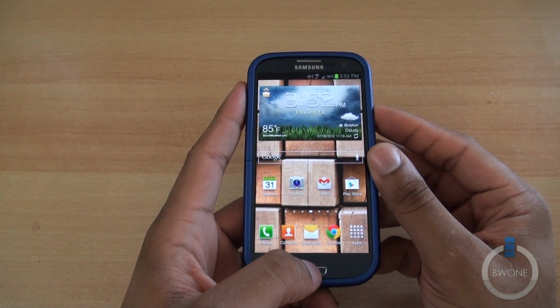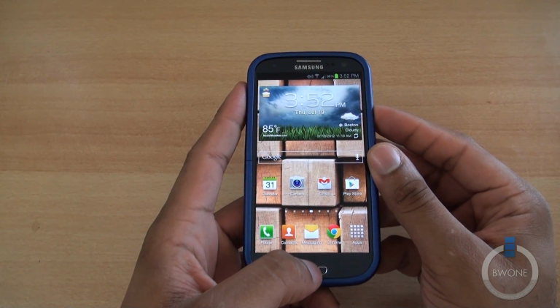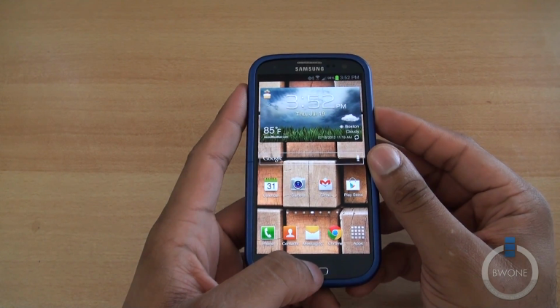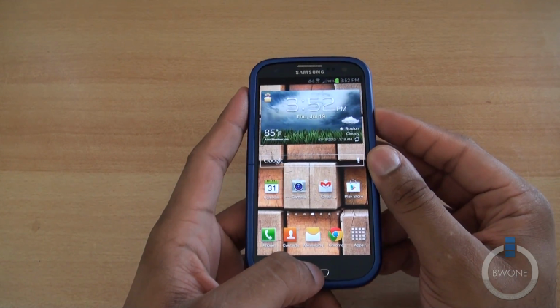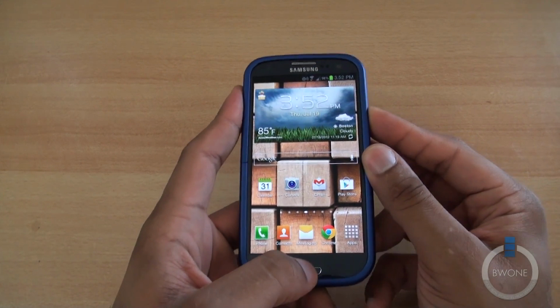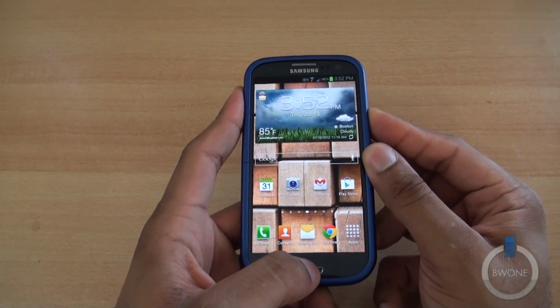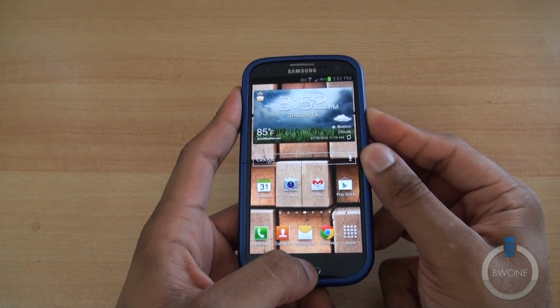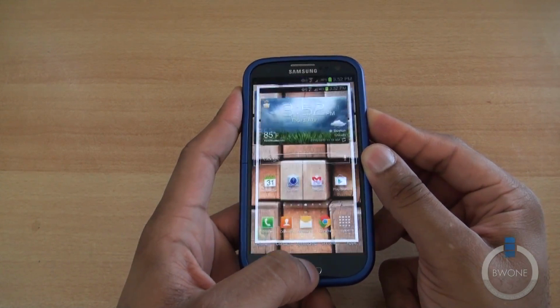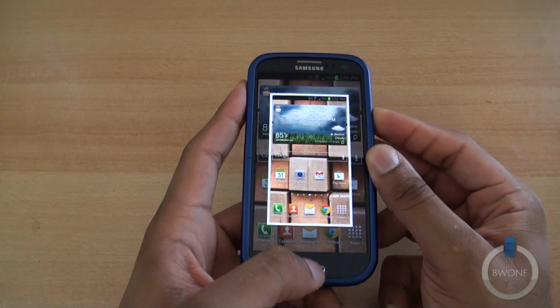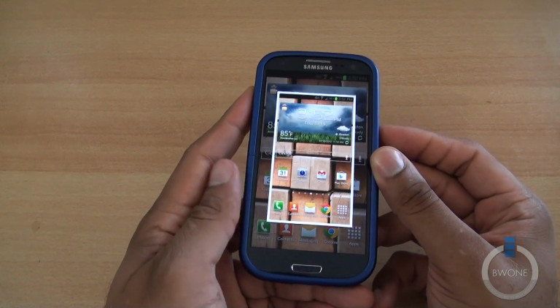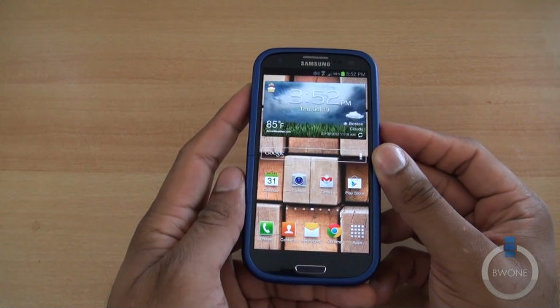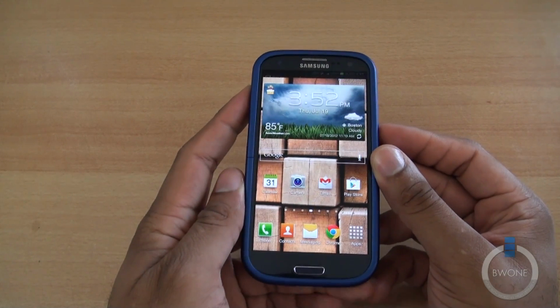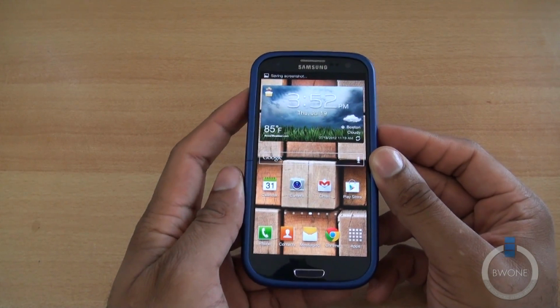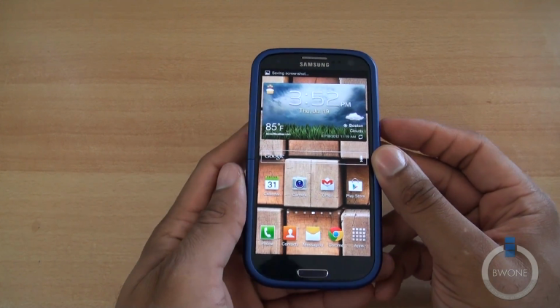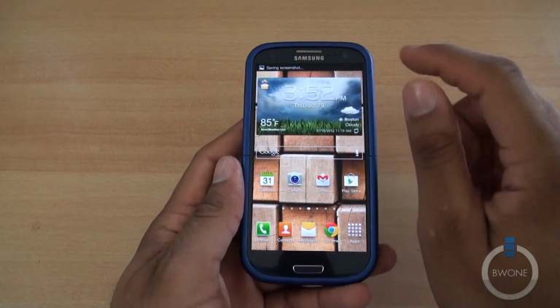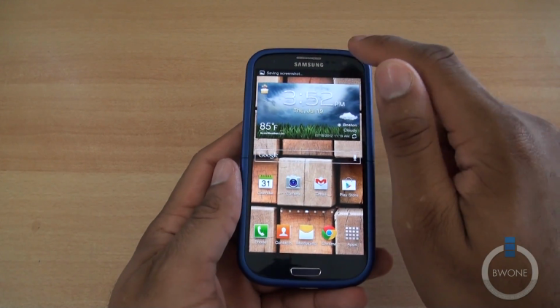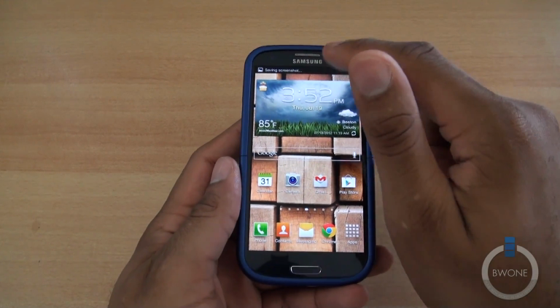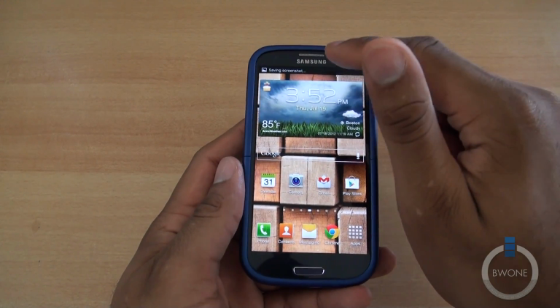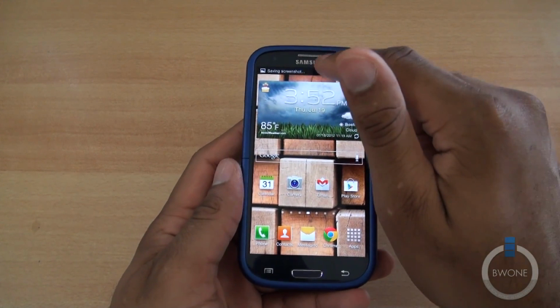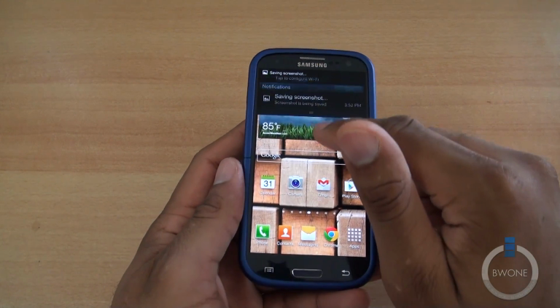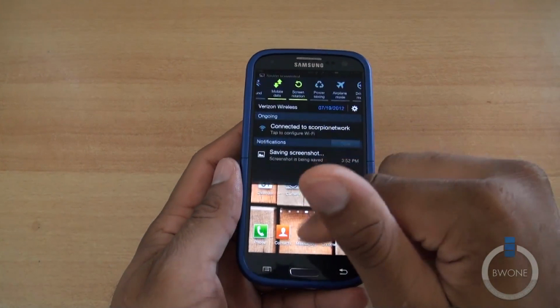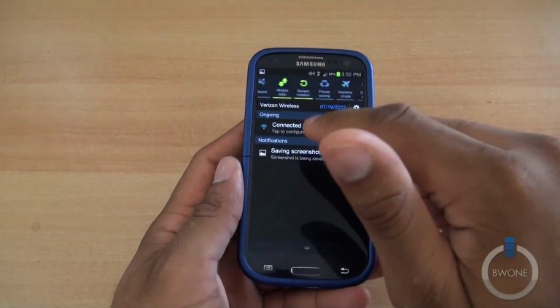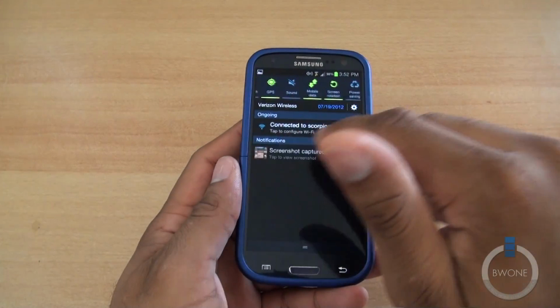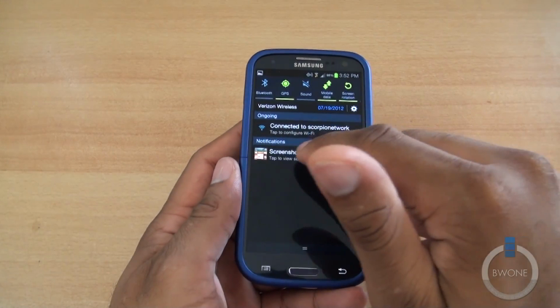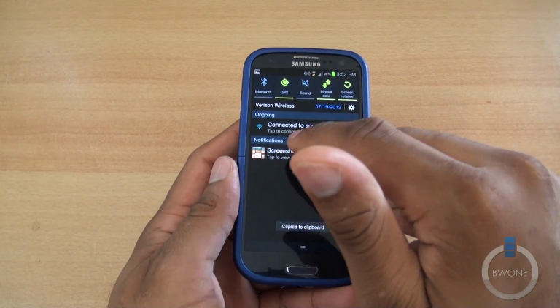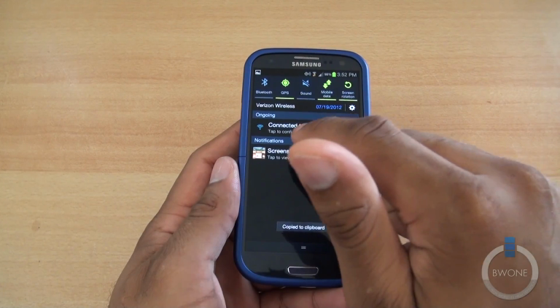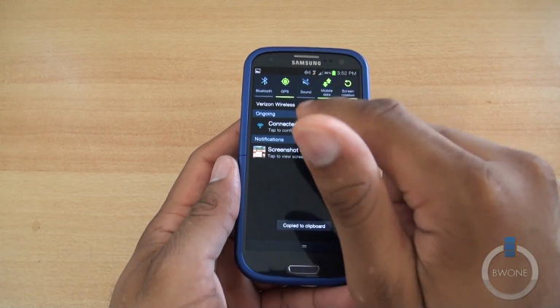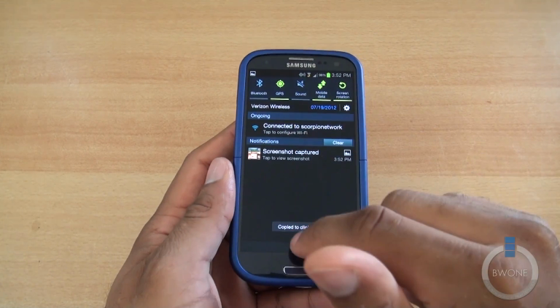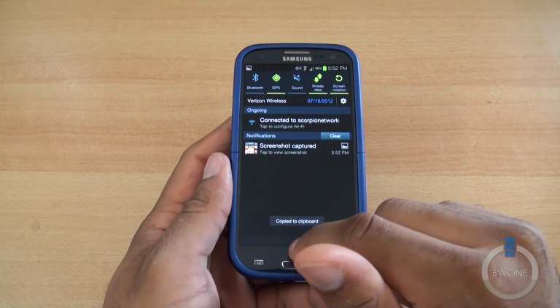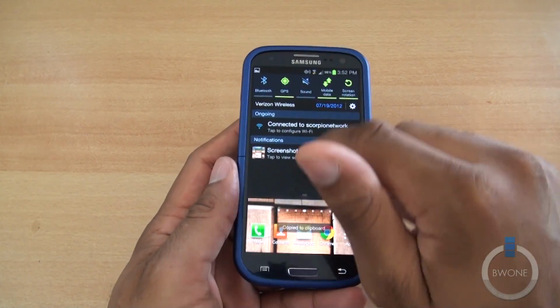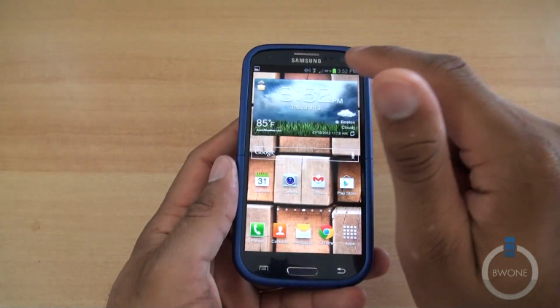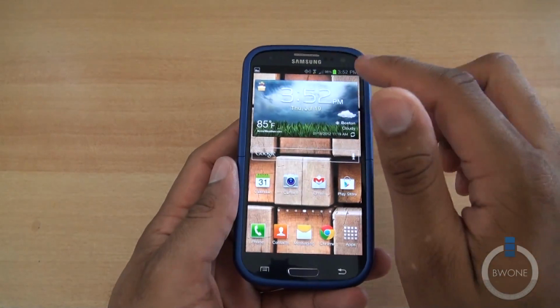You hold them both down at the same time like this. It takes a screenshot just like that. It shows it saving the screenshot up here, and you can actually tap to go right to the screenshot from there.